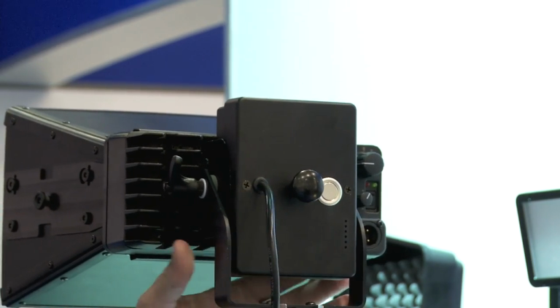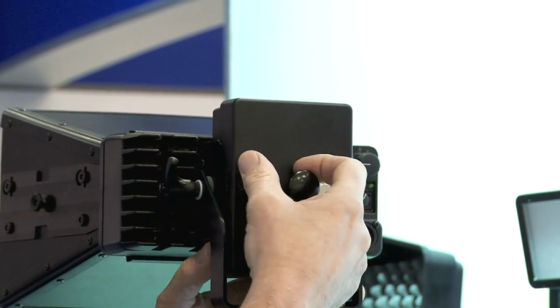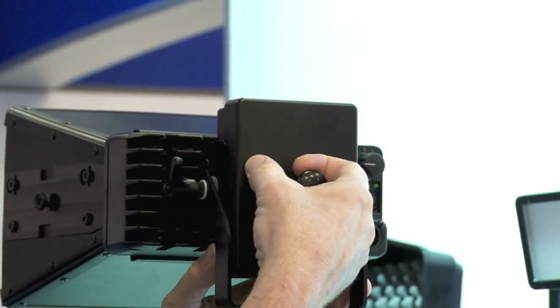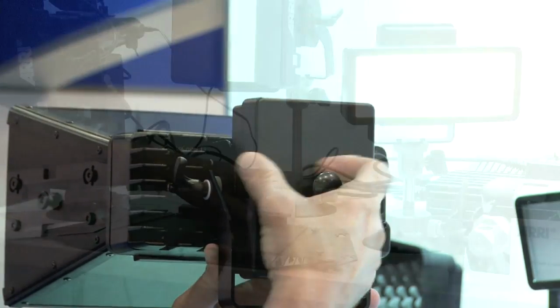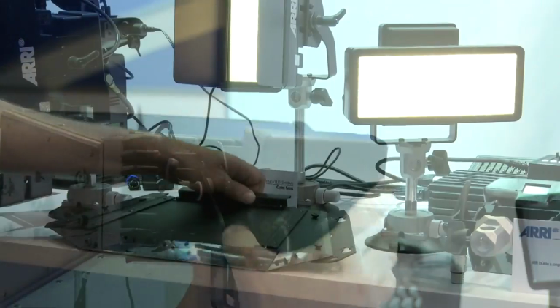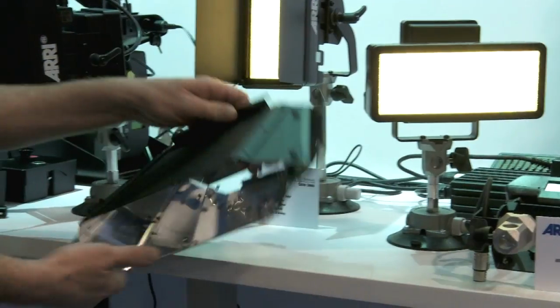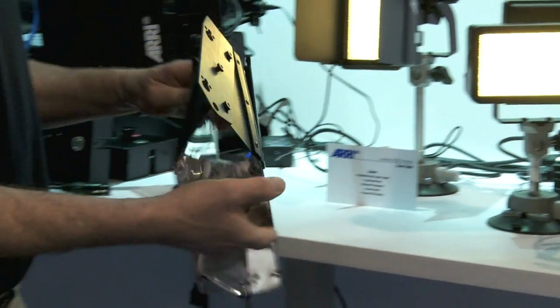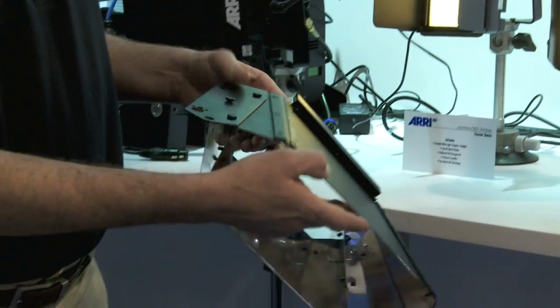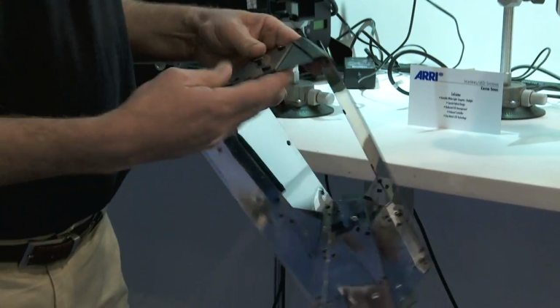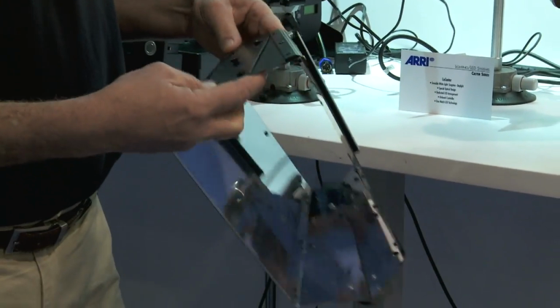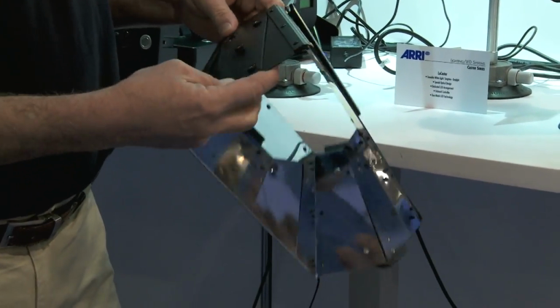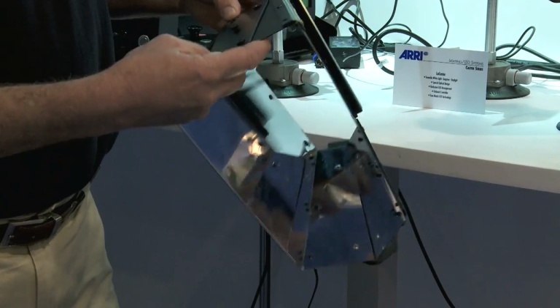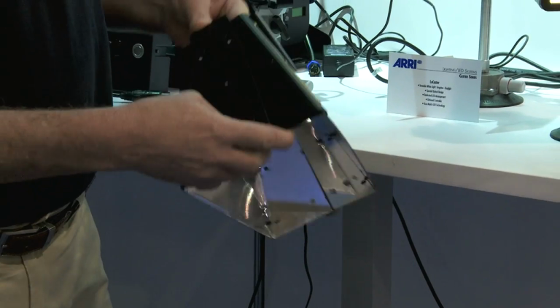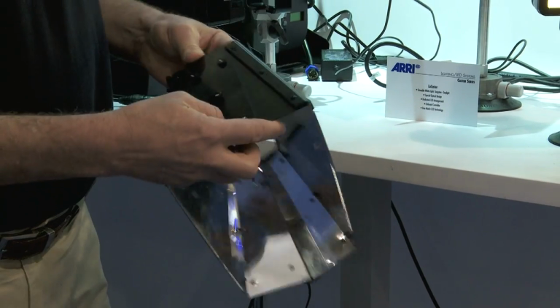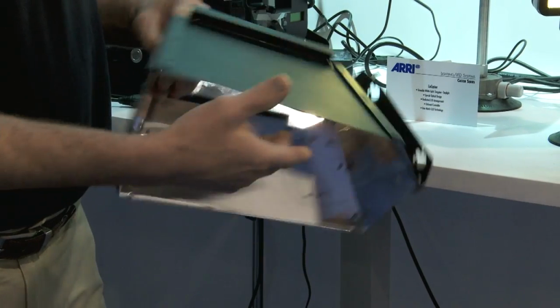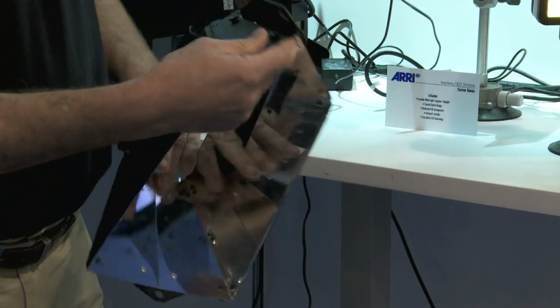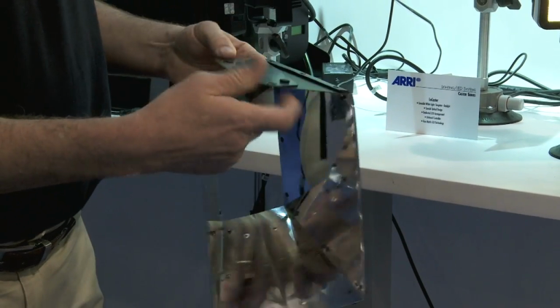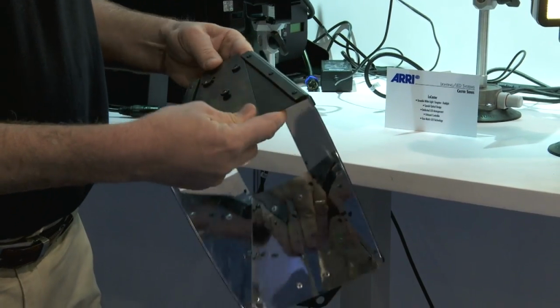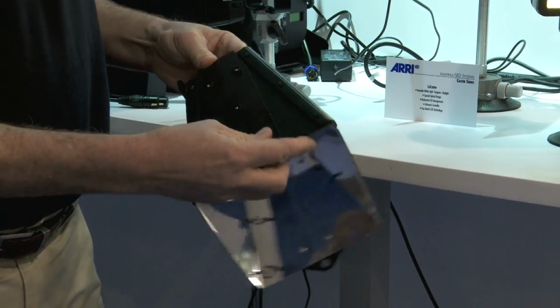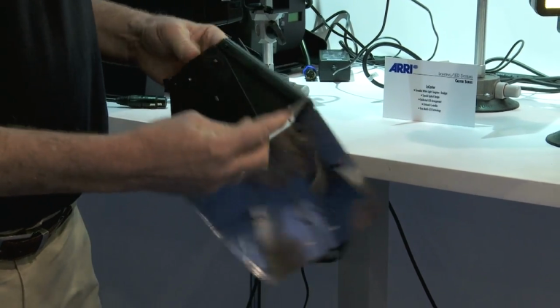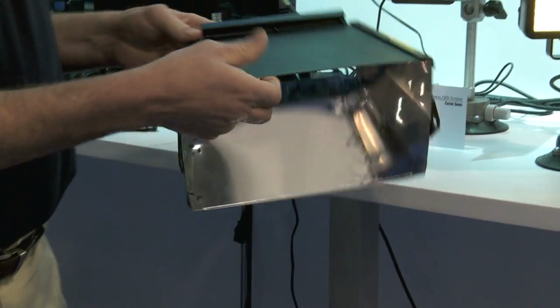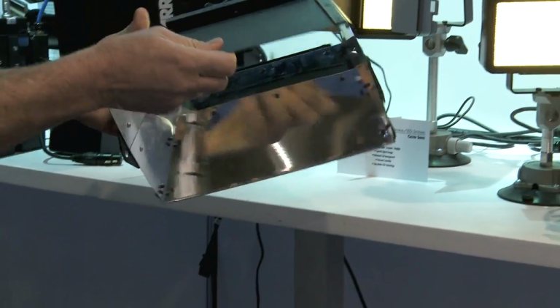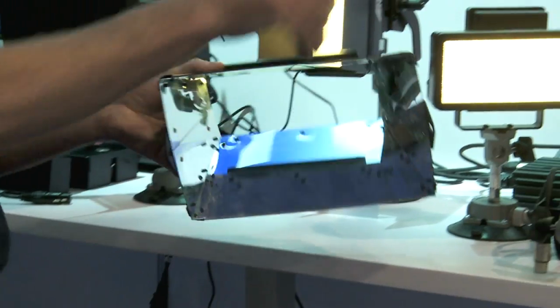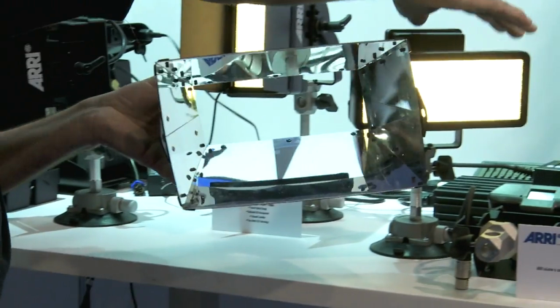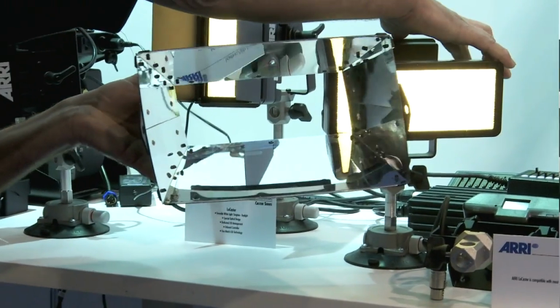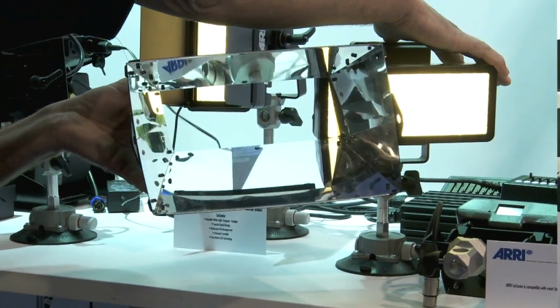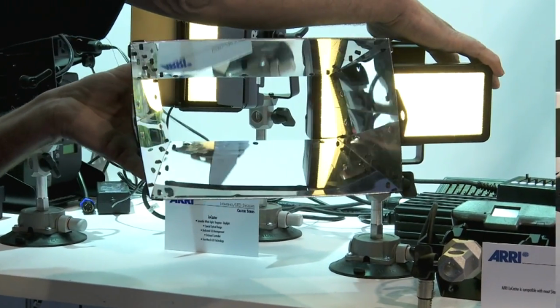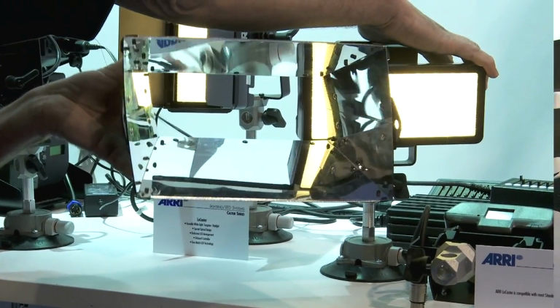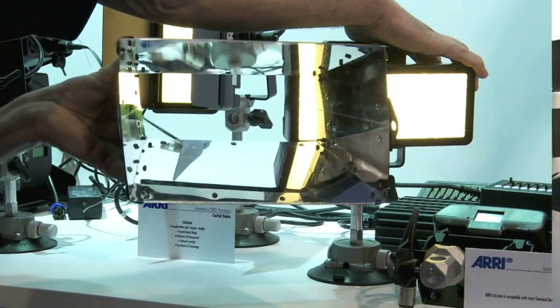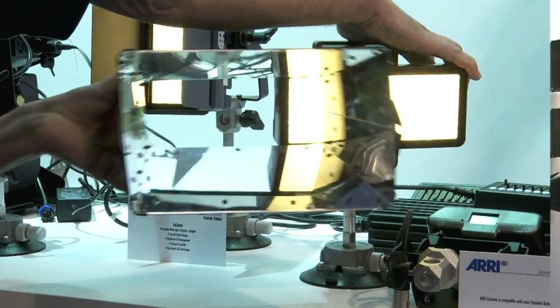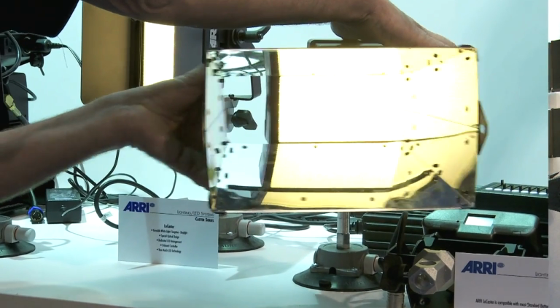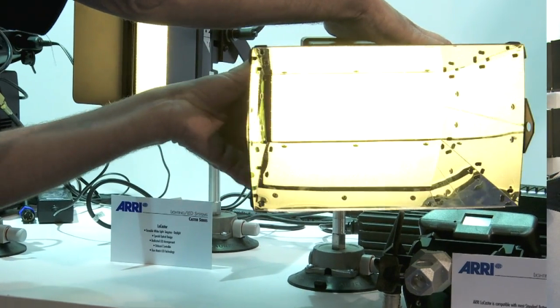A second accessory that we have is an onboard intensifier. This intensifier is collapsible and goes right on the front of the light in place of the barn door. It doubles the intensity and halves the beam angle.